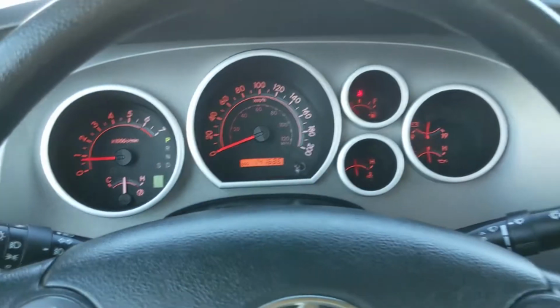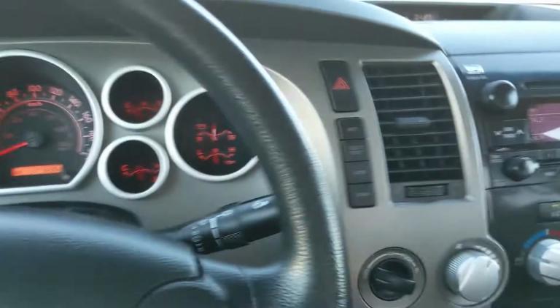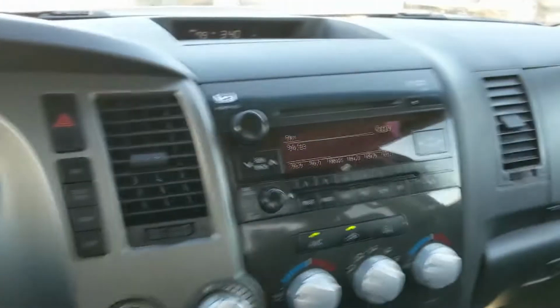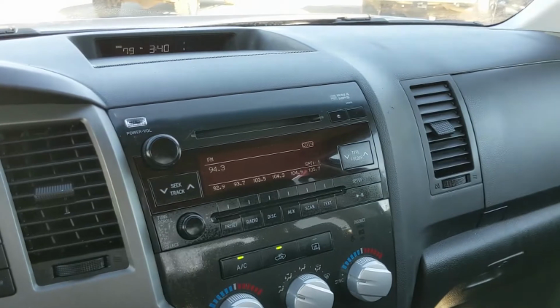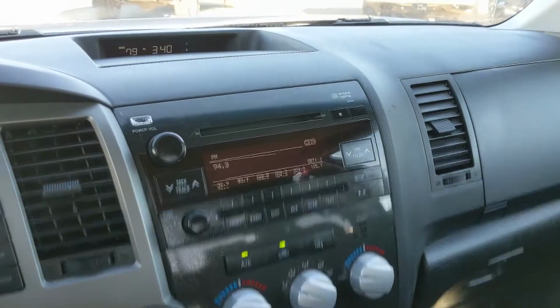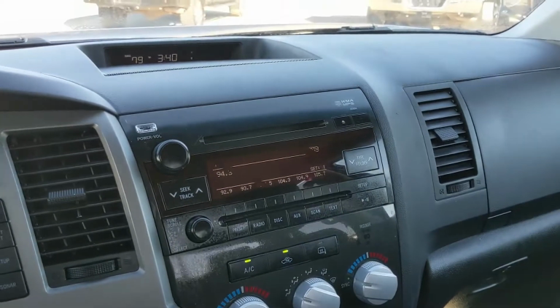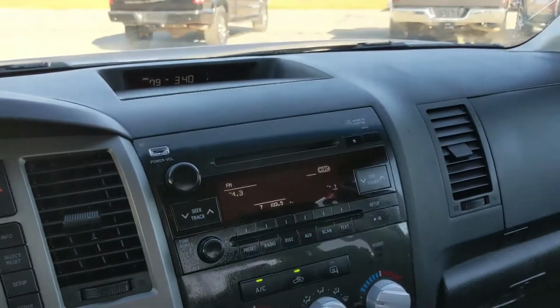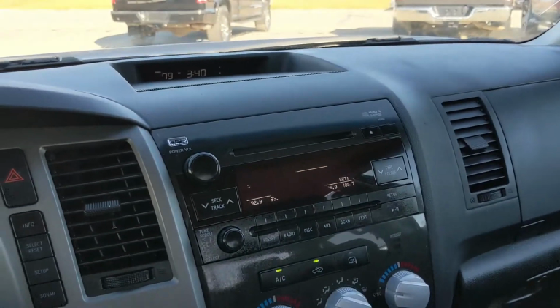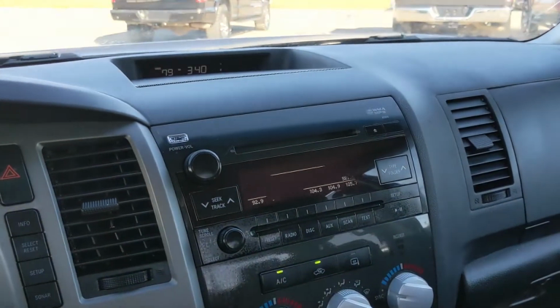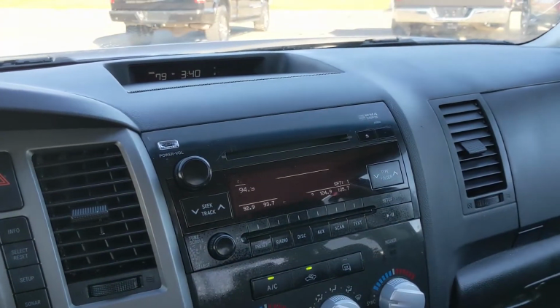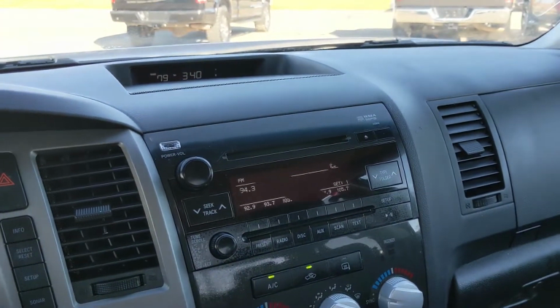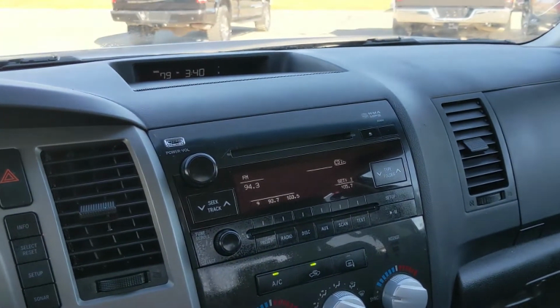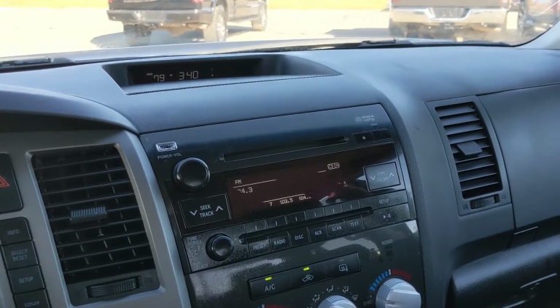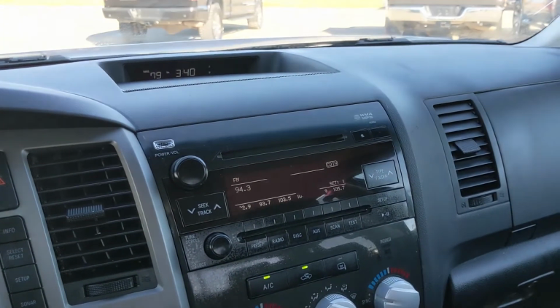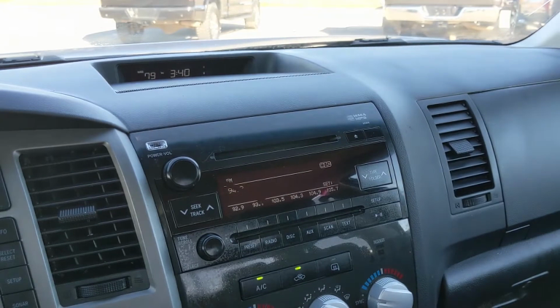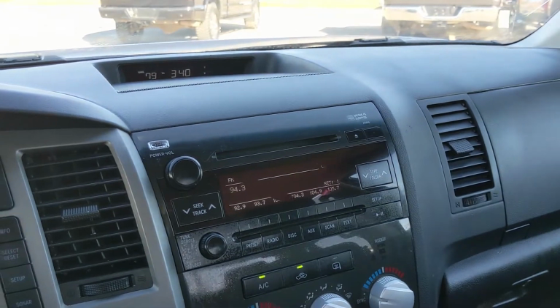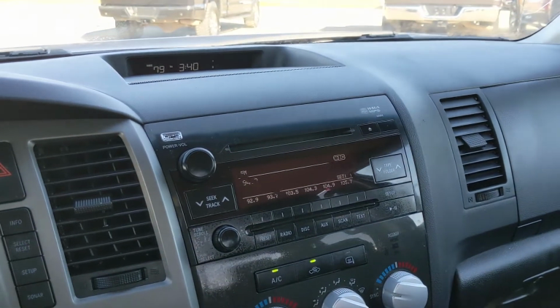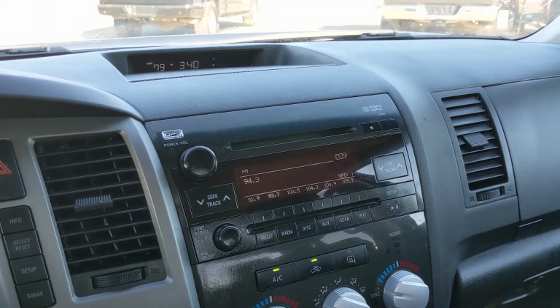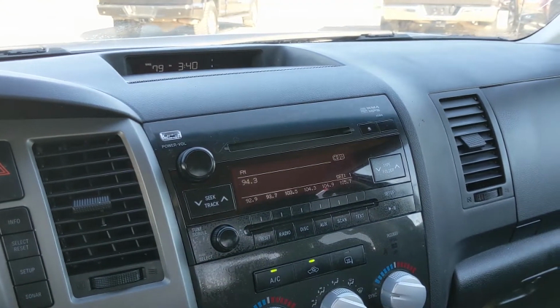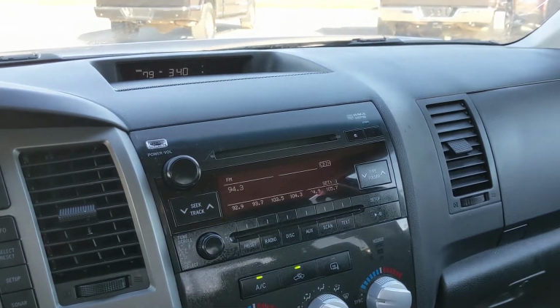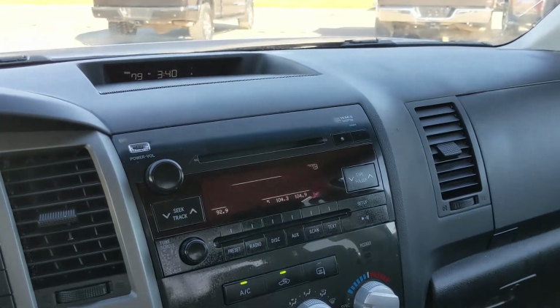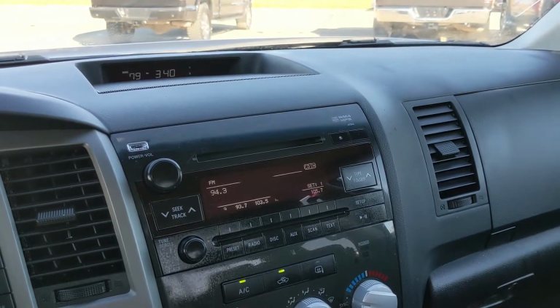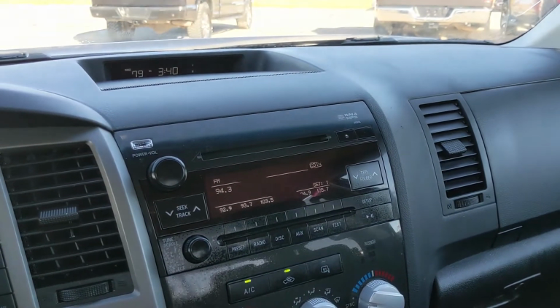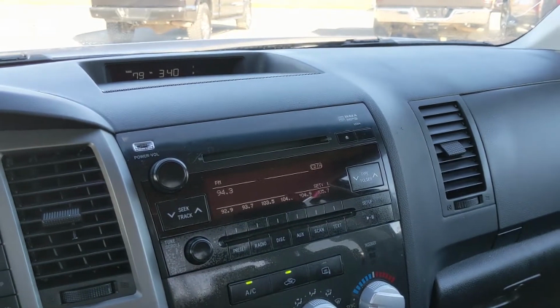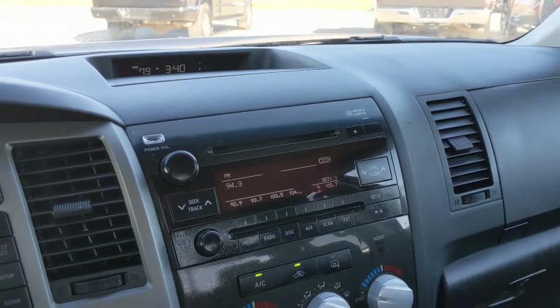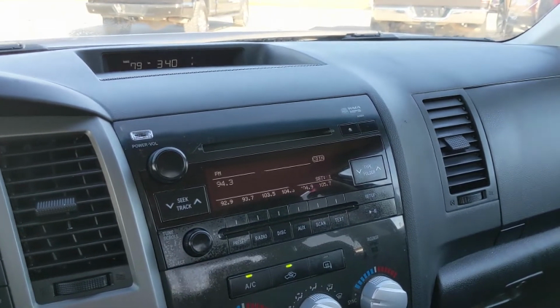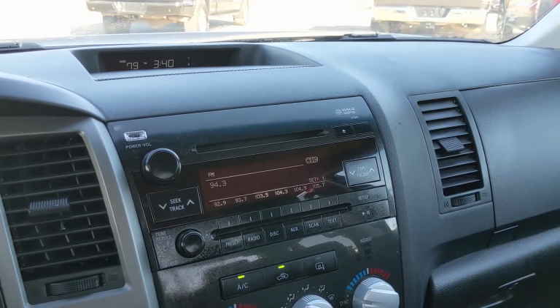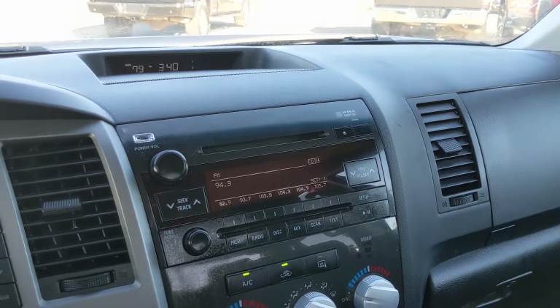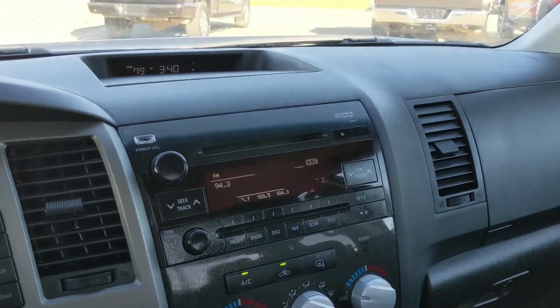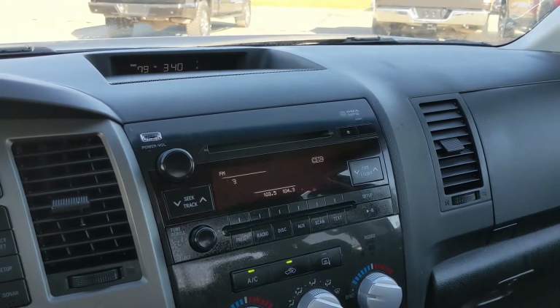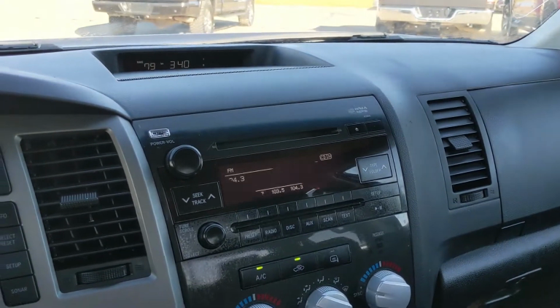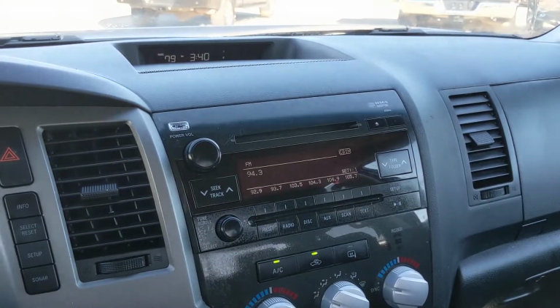Moving on to your infotainment center, which is Radio Sirius CD, Bluetooth, as well as auxiliary and possibly USB. So you do have quite a few options there for whatever you want to listen to, however you want to listen to it.